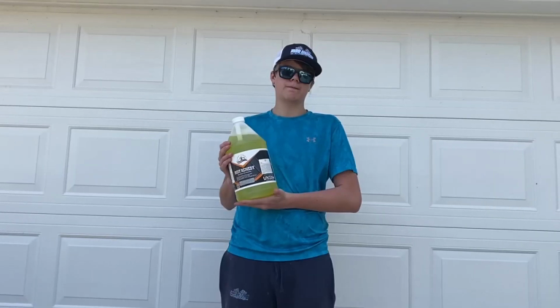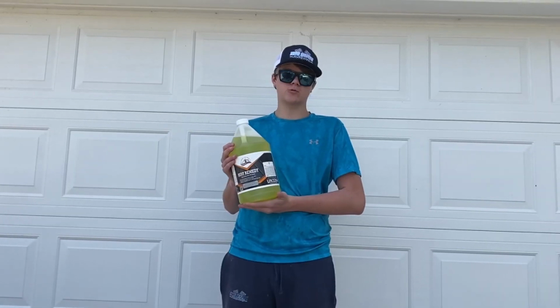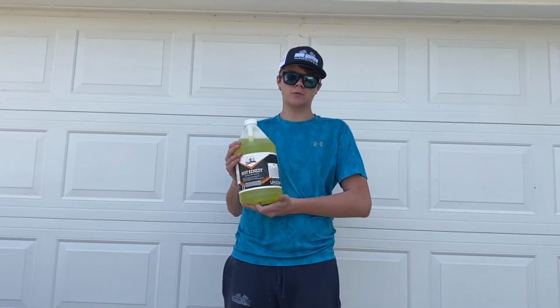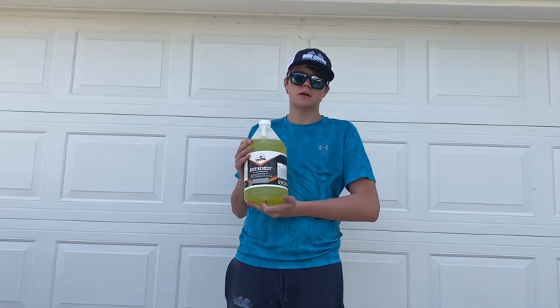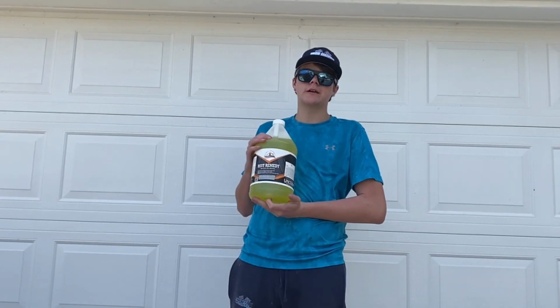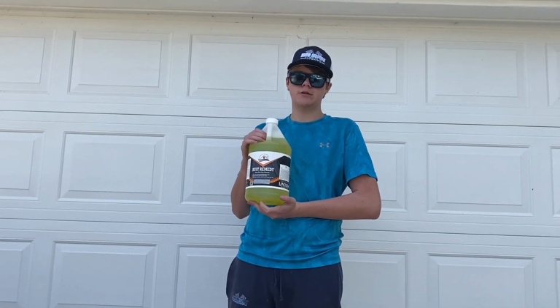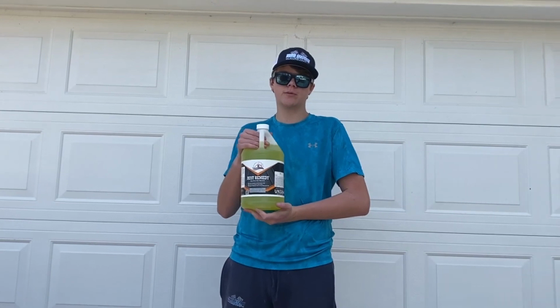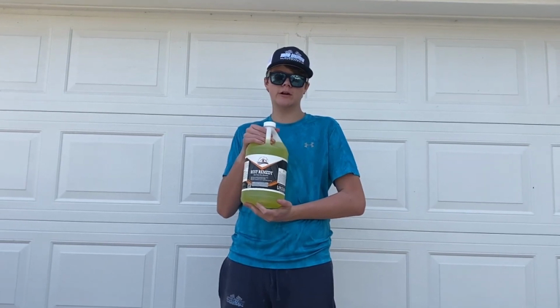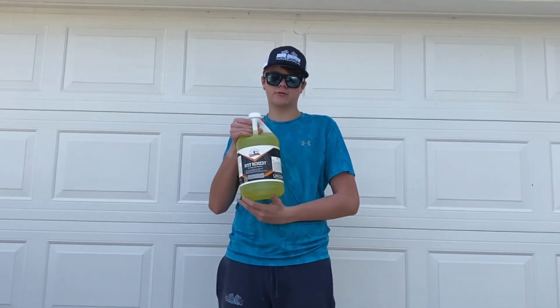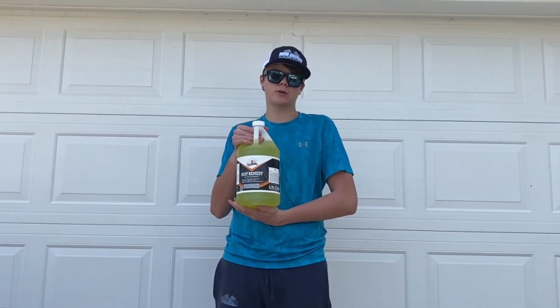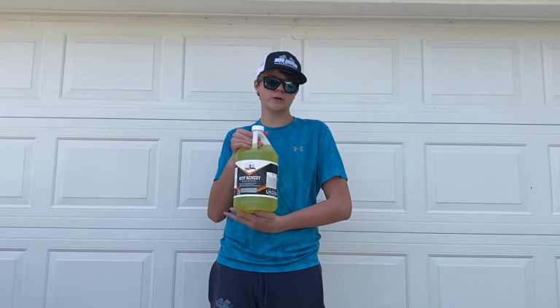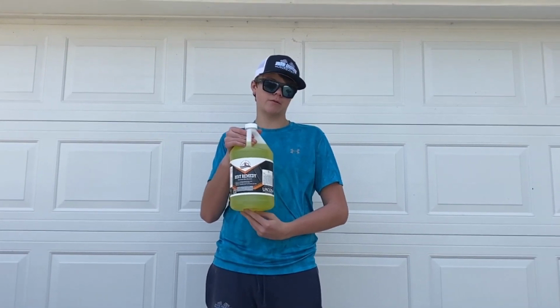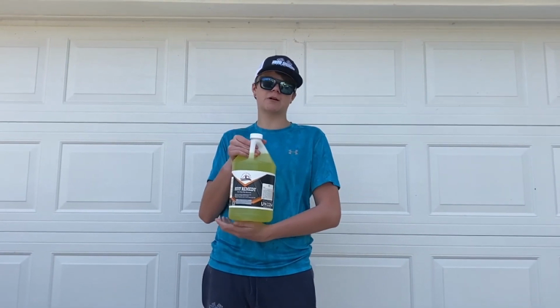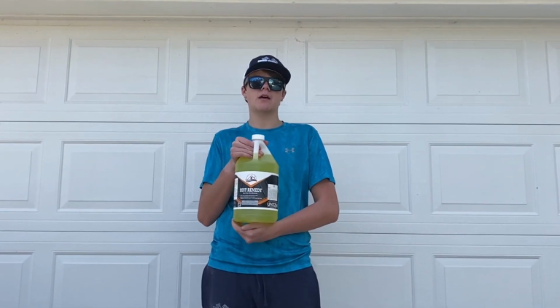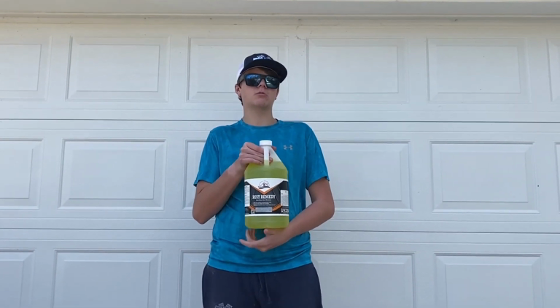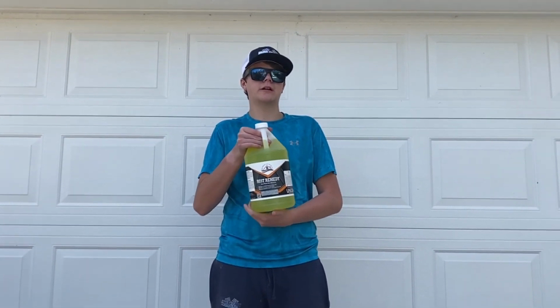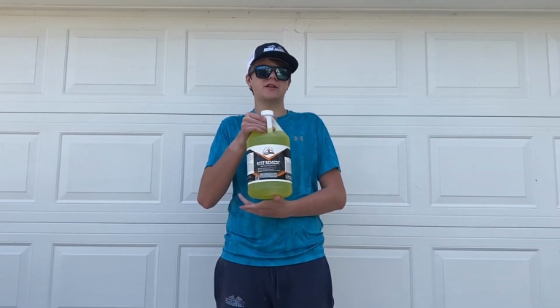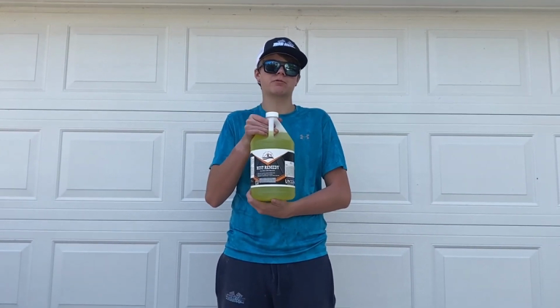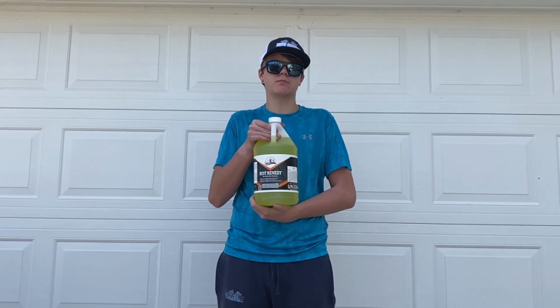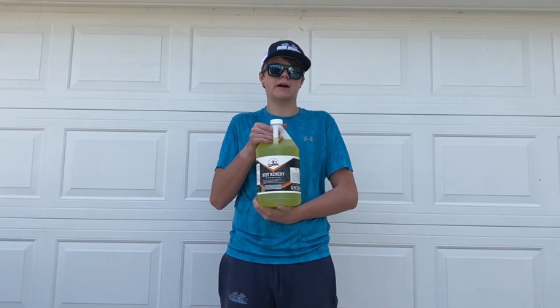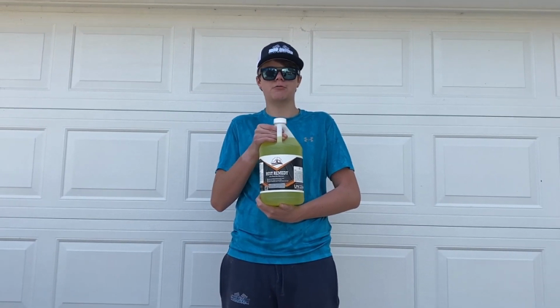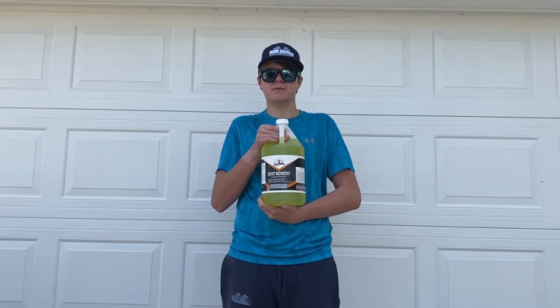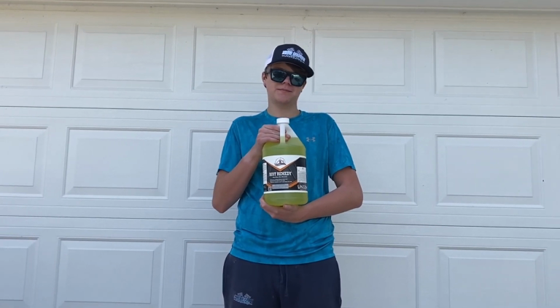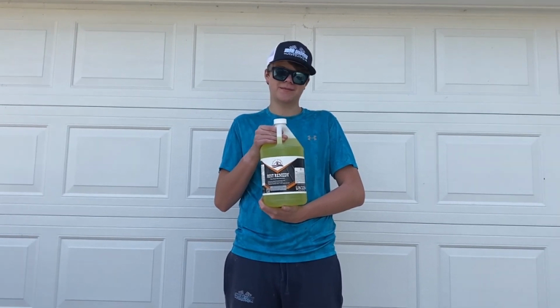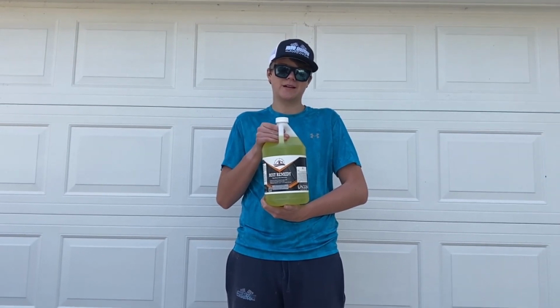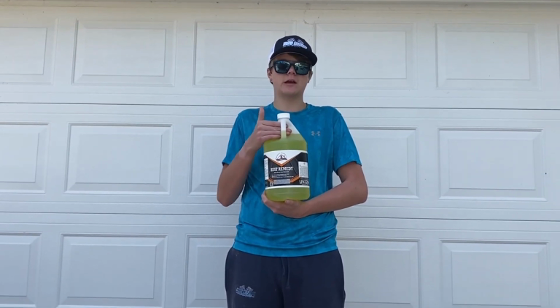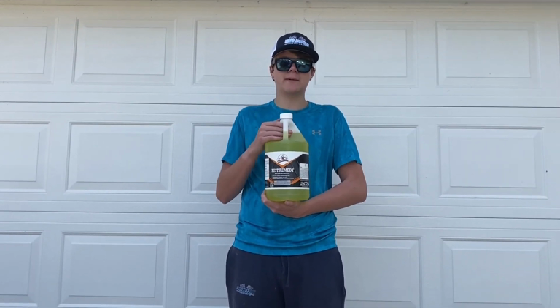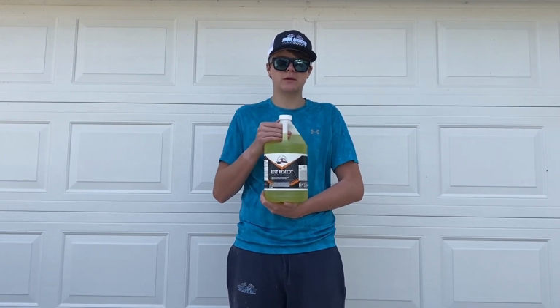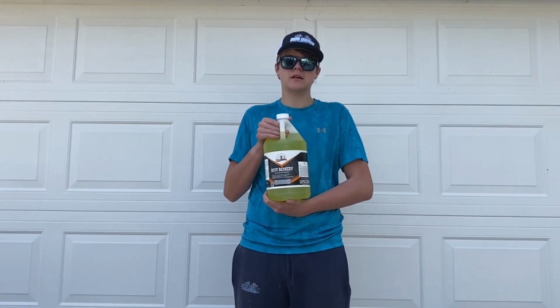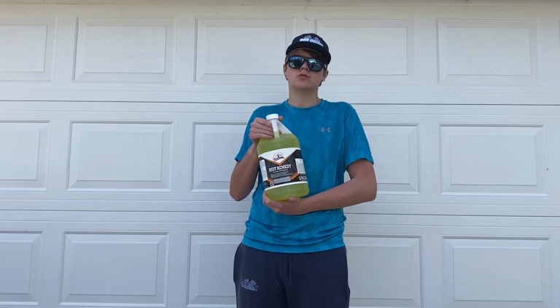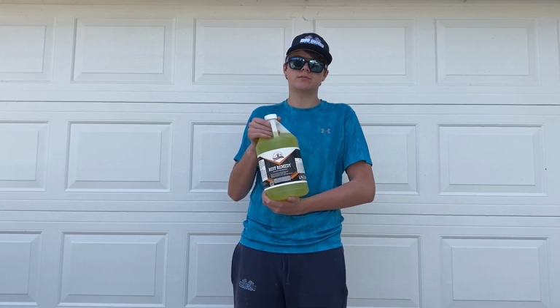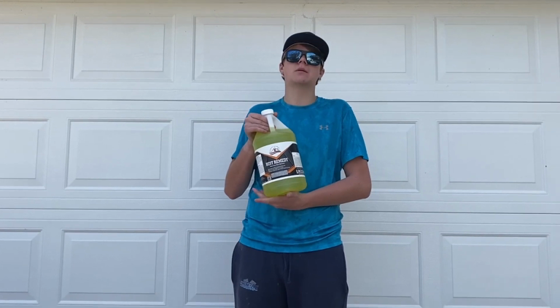This is Rust Remedy. It is used to remove rust, and it can remove rust fully if applied right. You want to let it sit for about 20 minutes to get the job done.